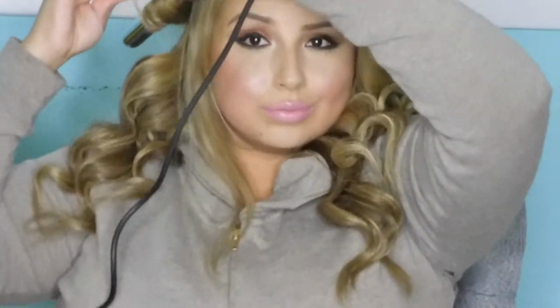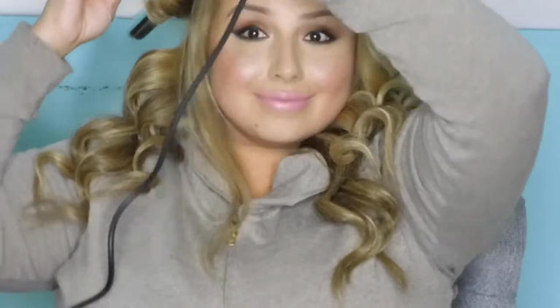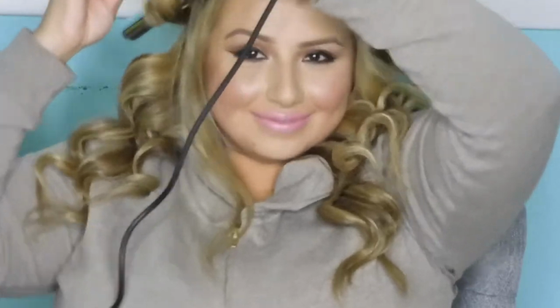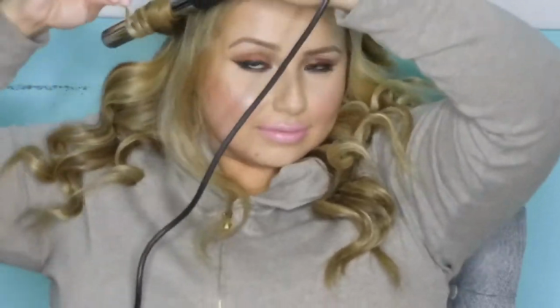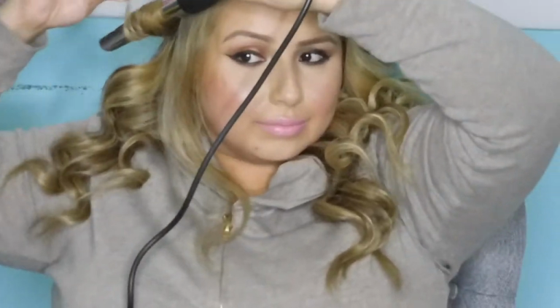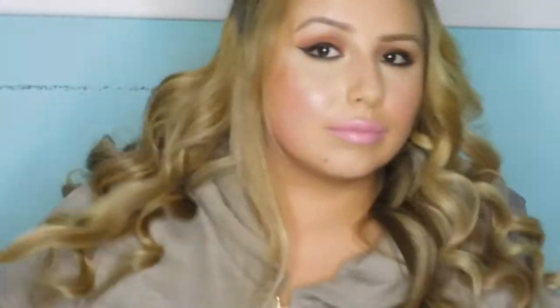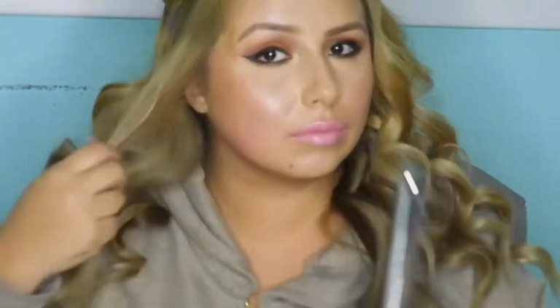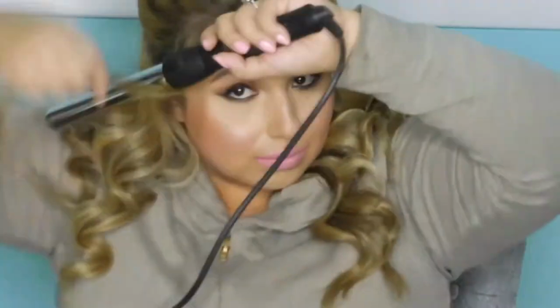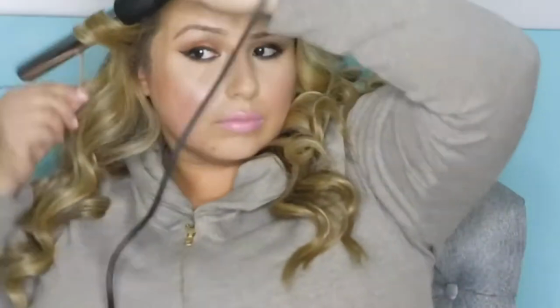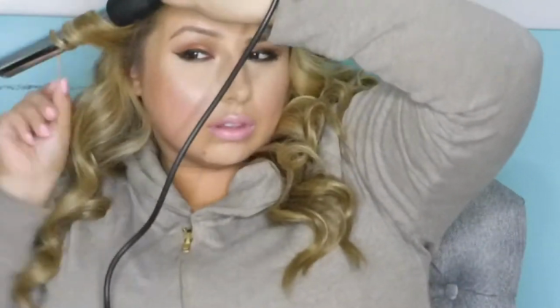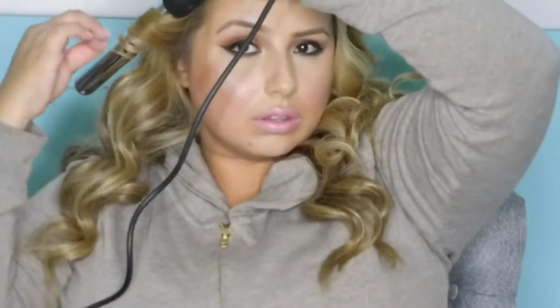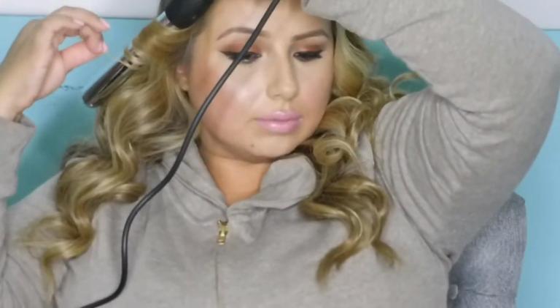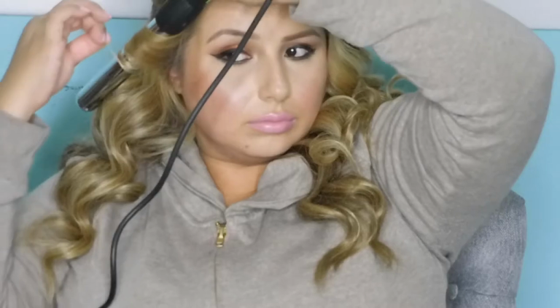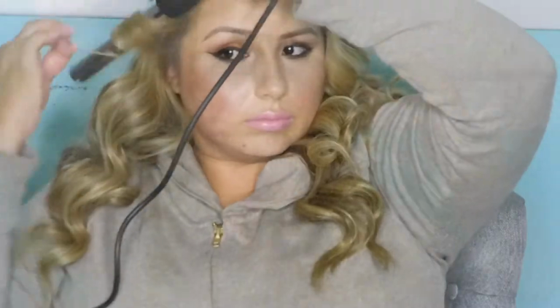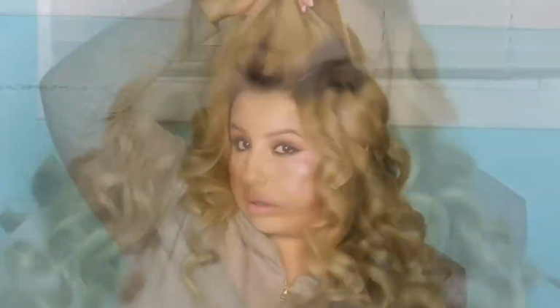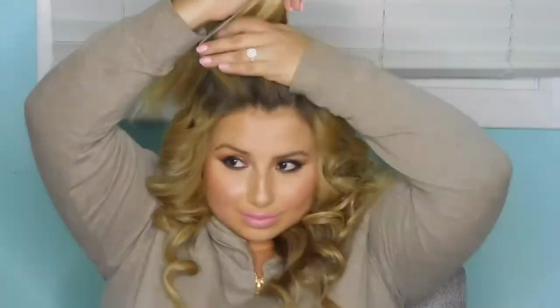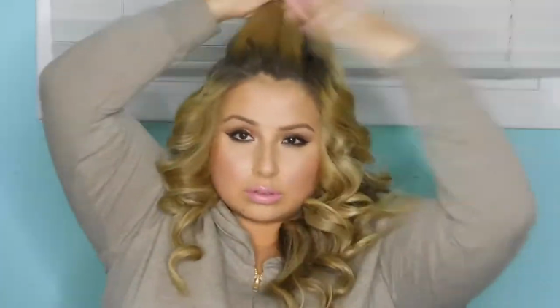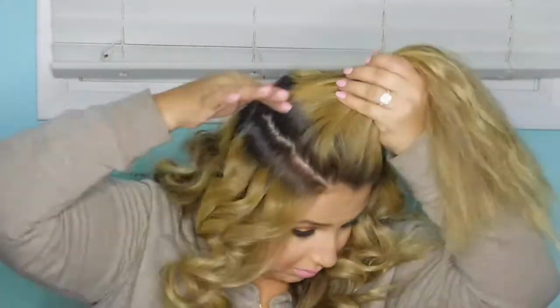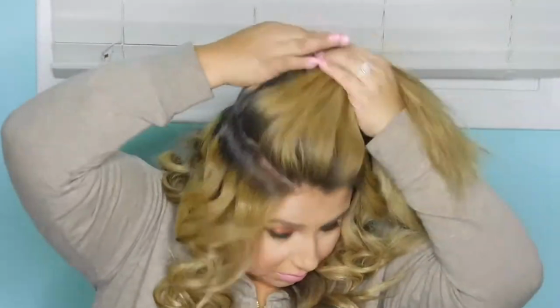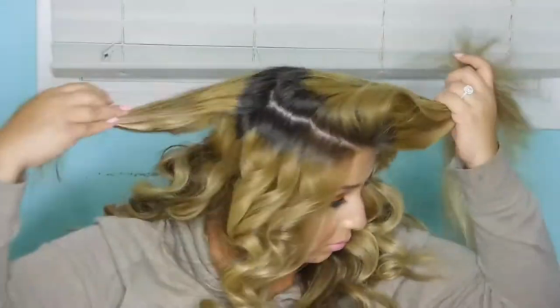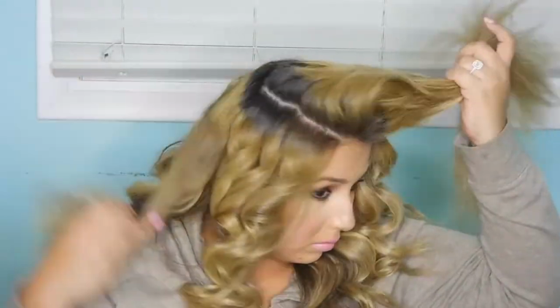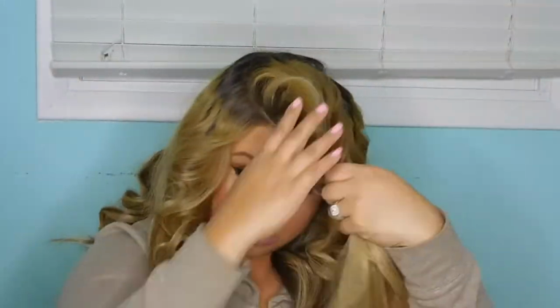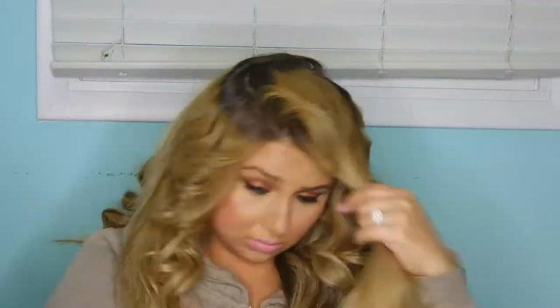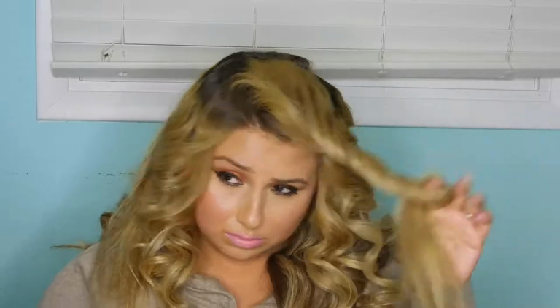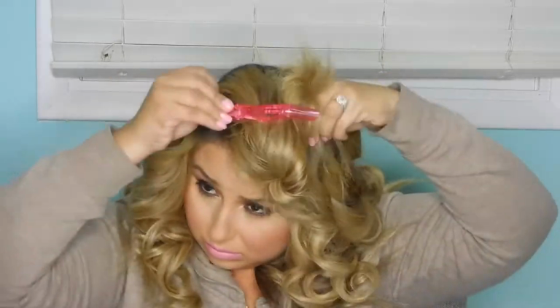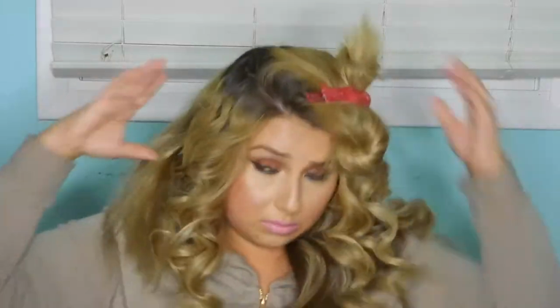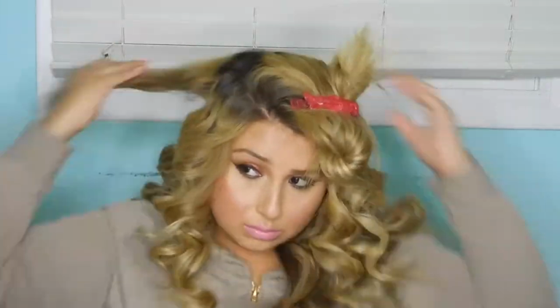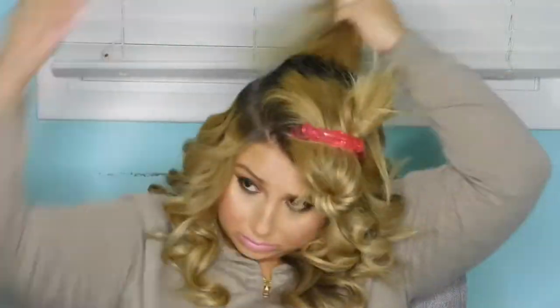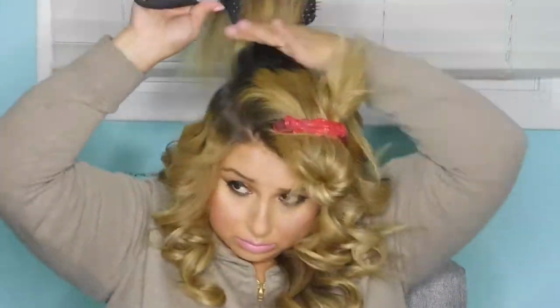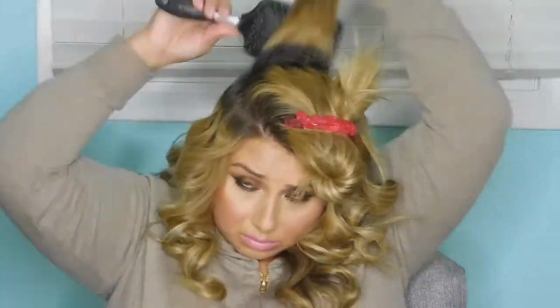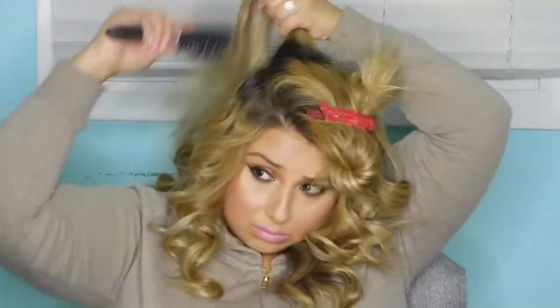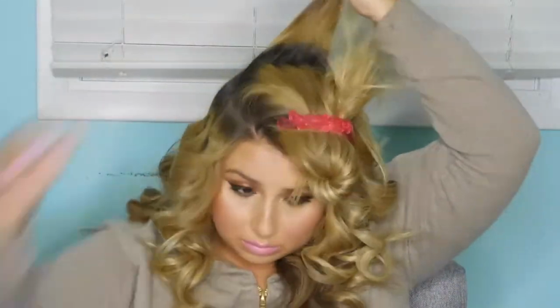Surprisingly, I have a lot of hair but it doesn't take super long. I did this in about 15 to 20 minutes. And the setting on the Numi wand was at 370 degrees.